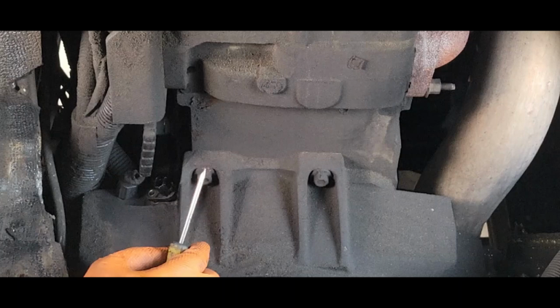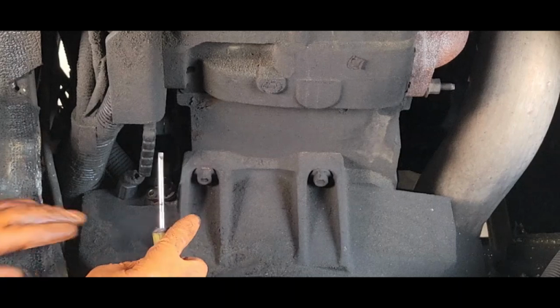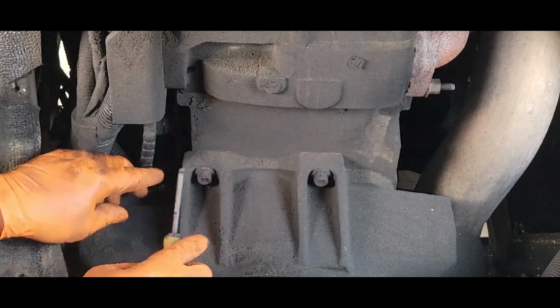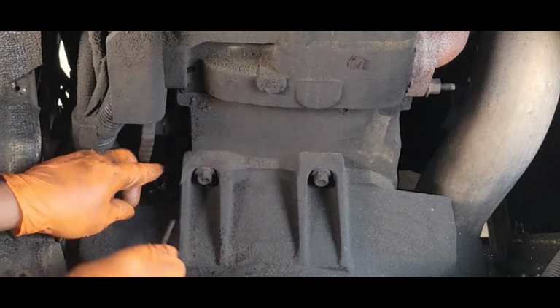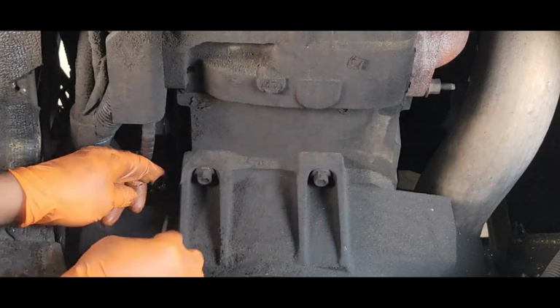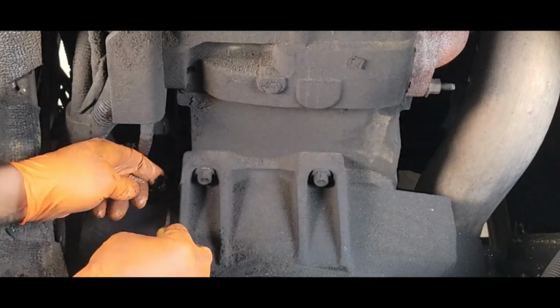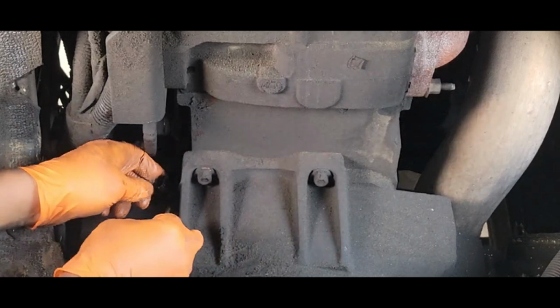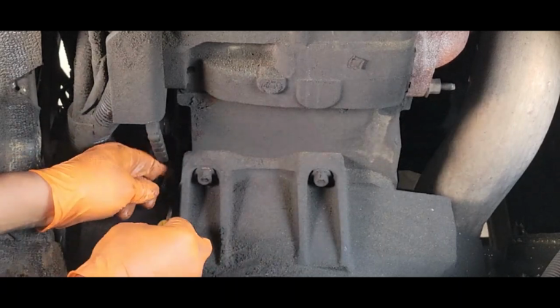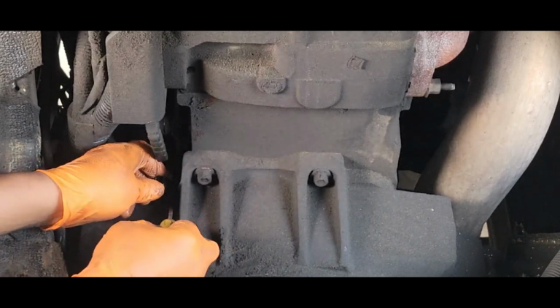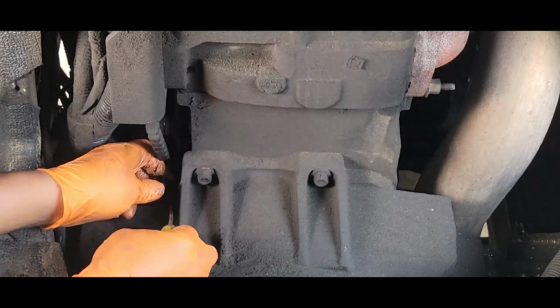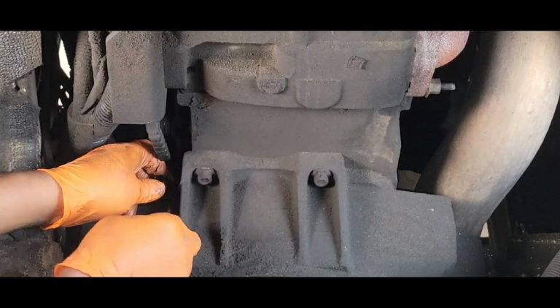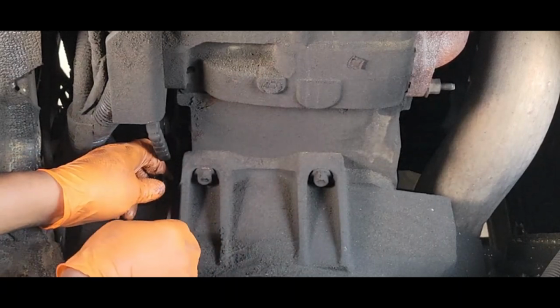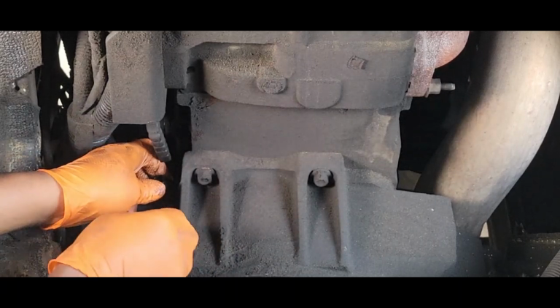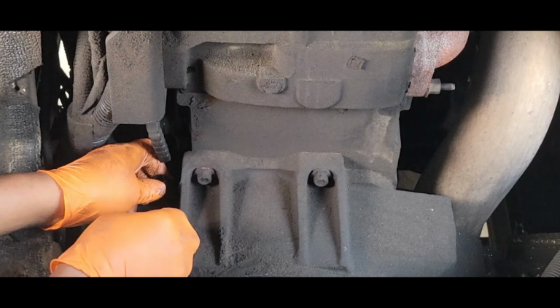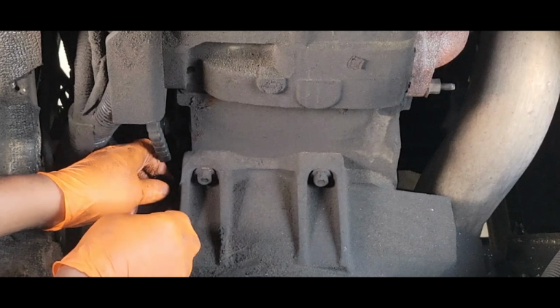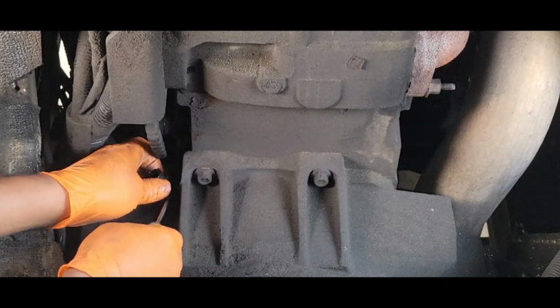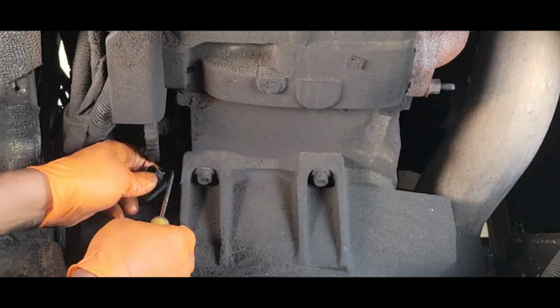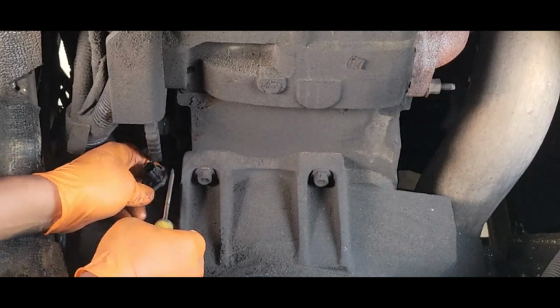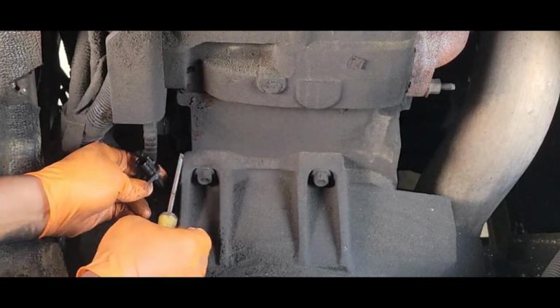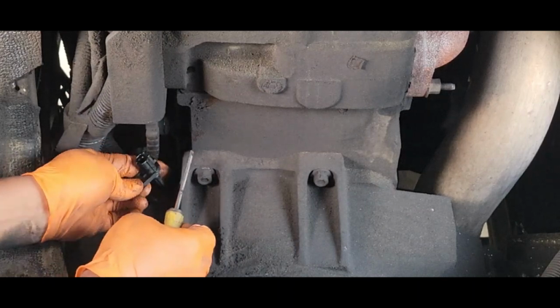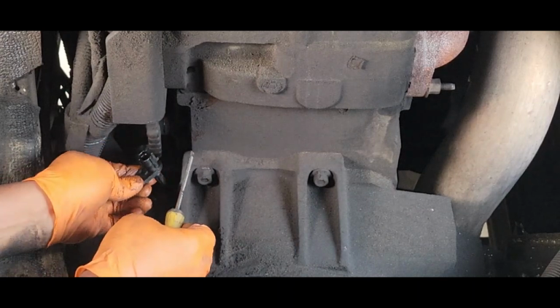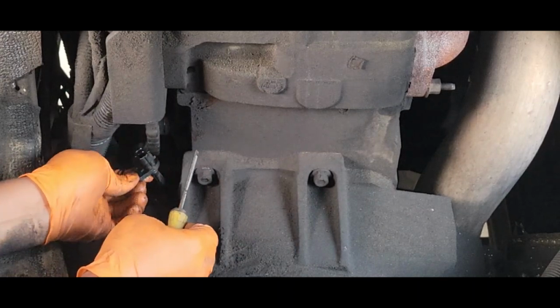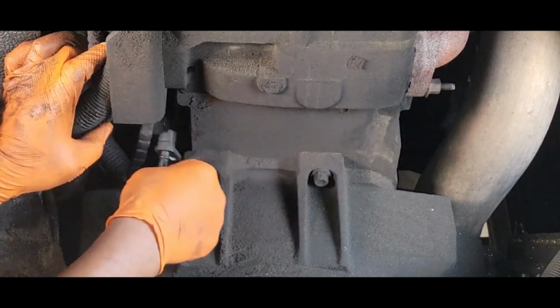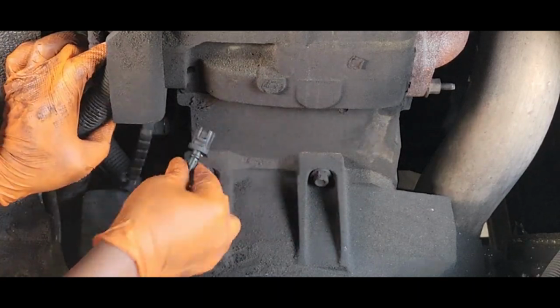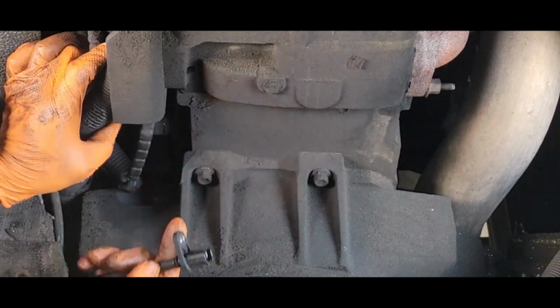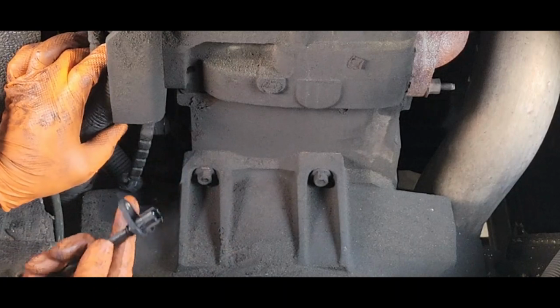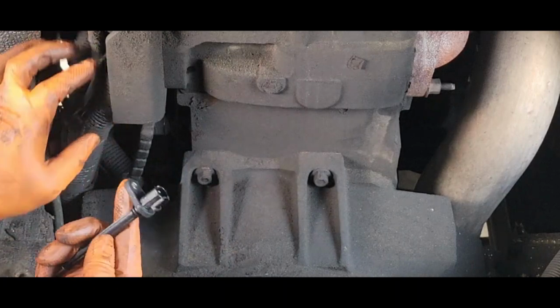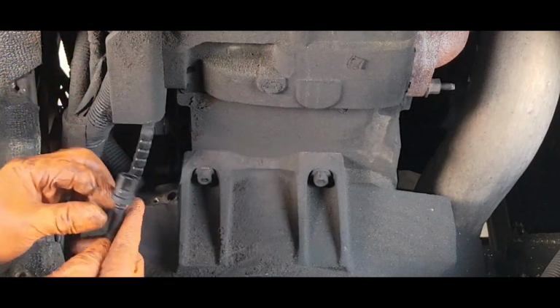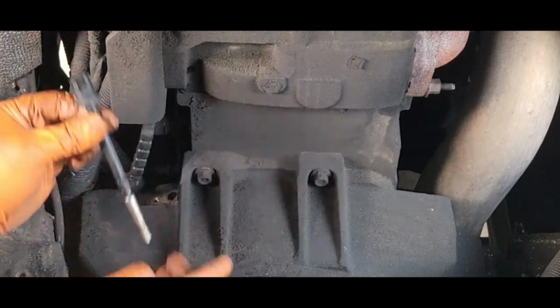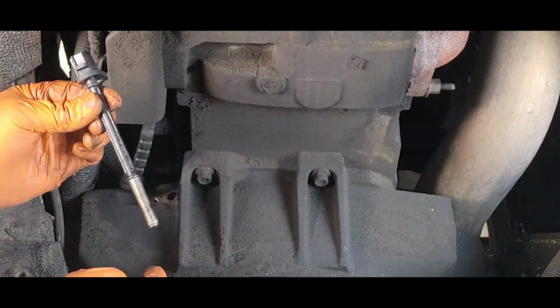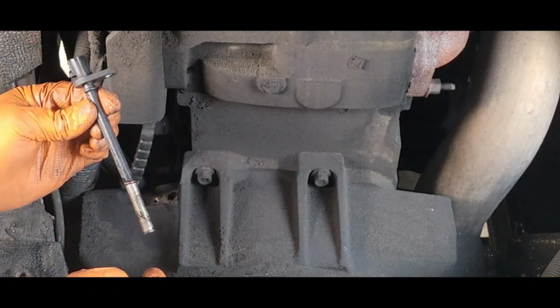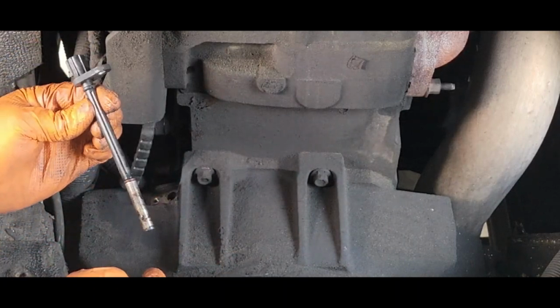Take a screwdriver and pull it straight up. You can see how long it is.